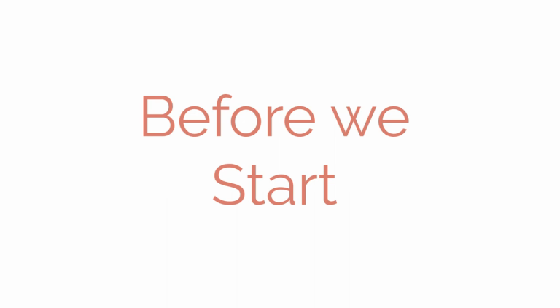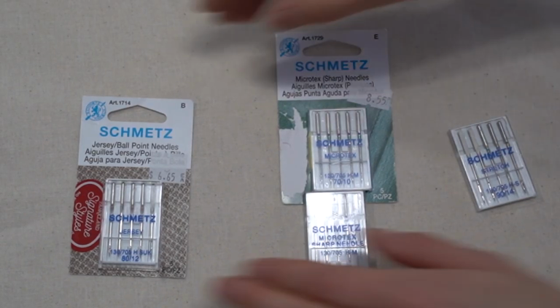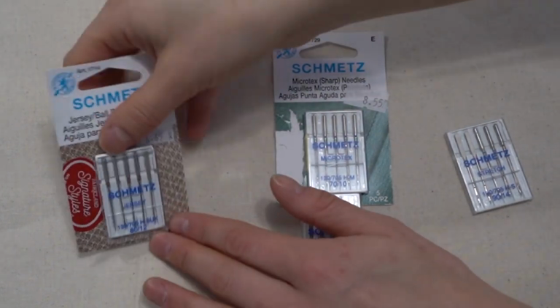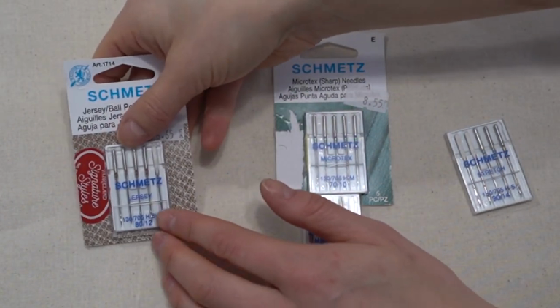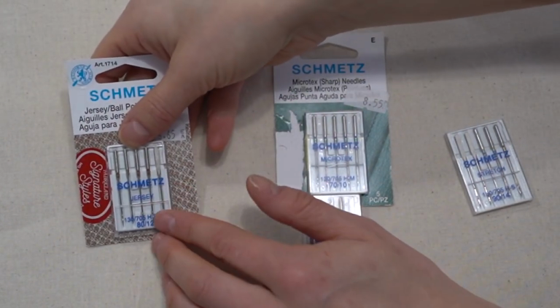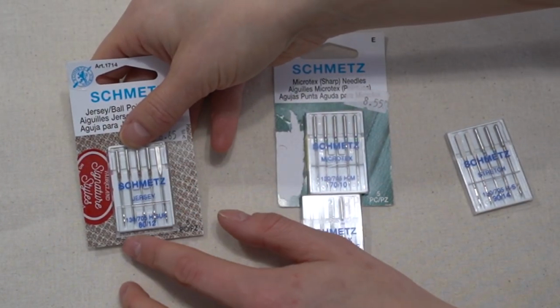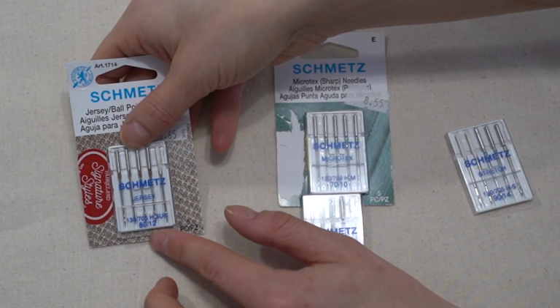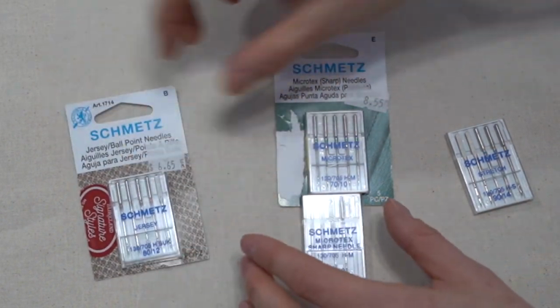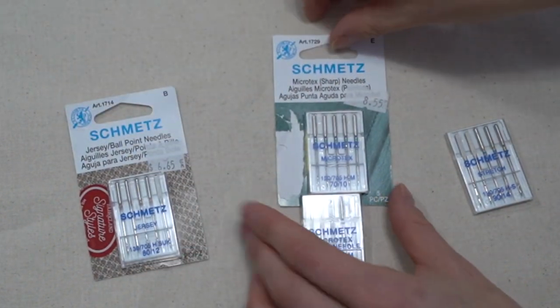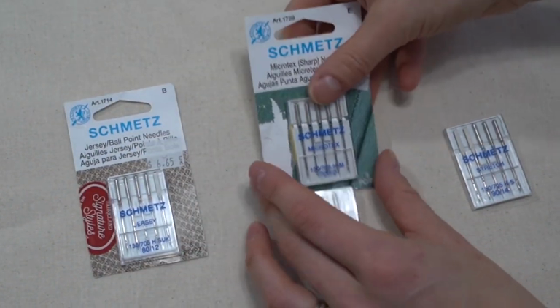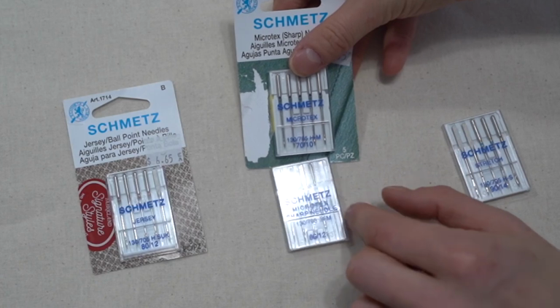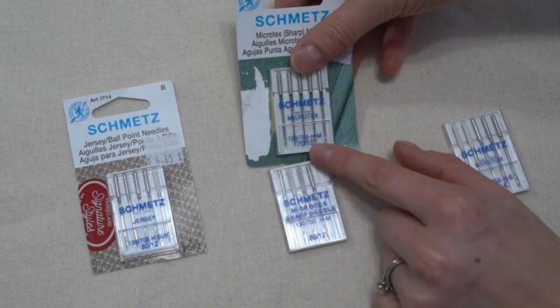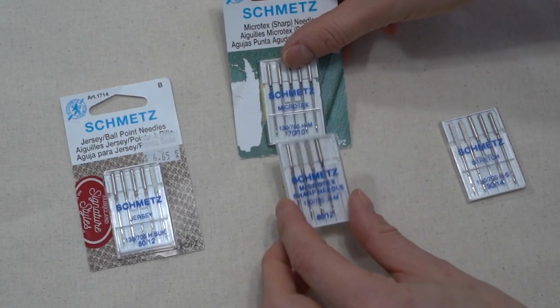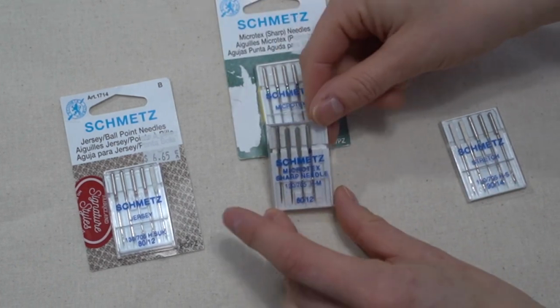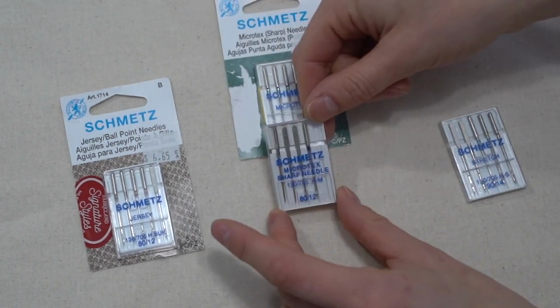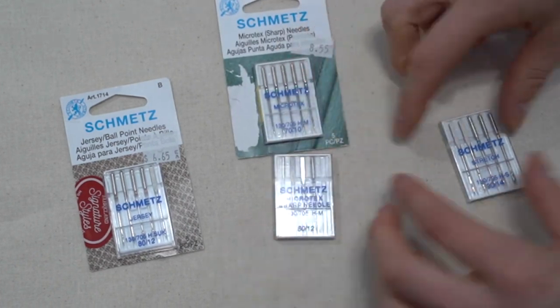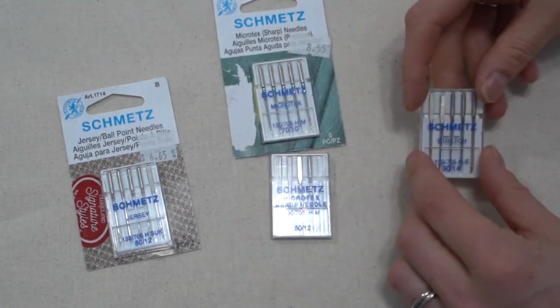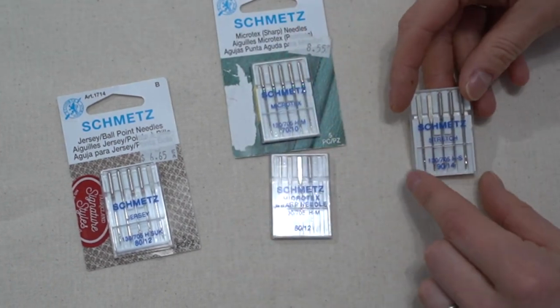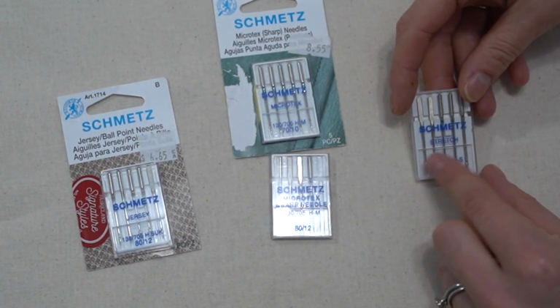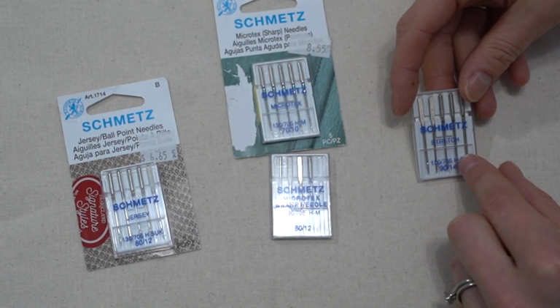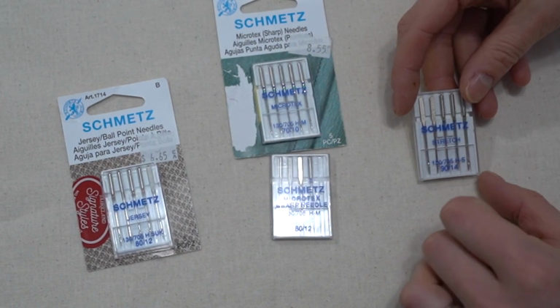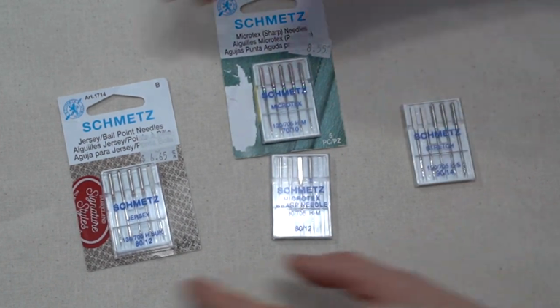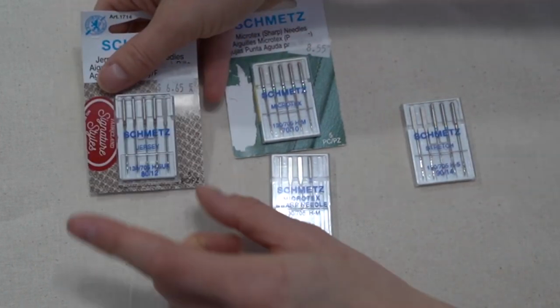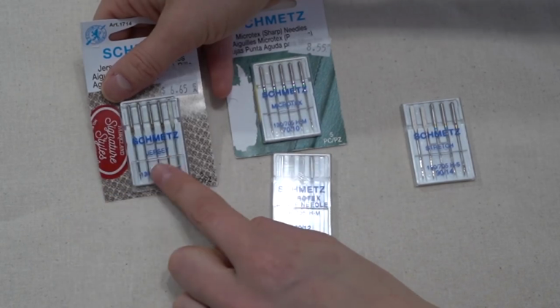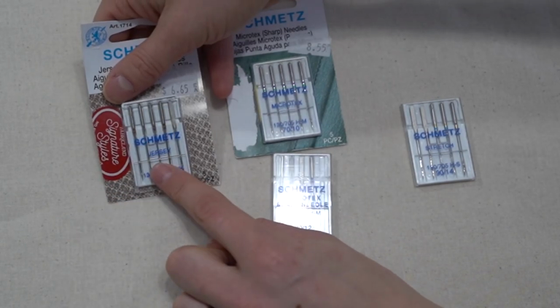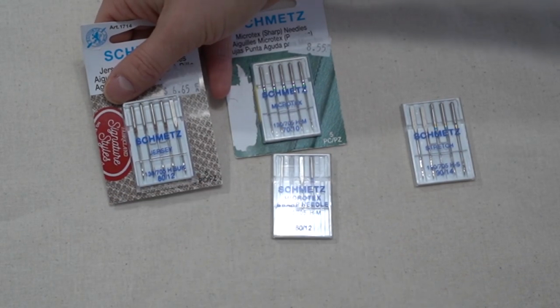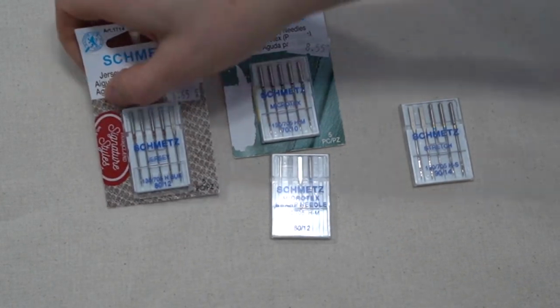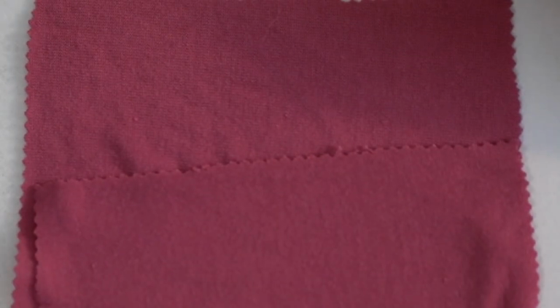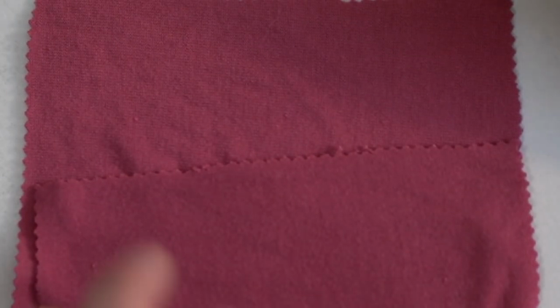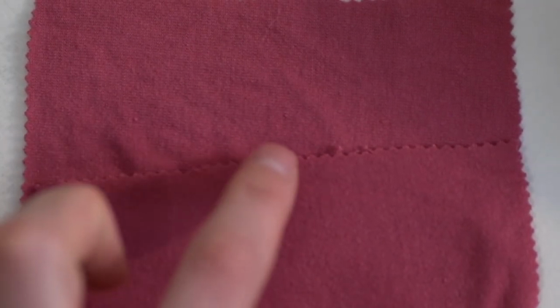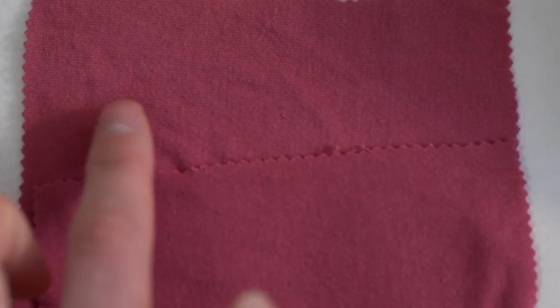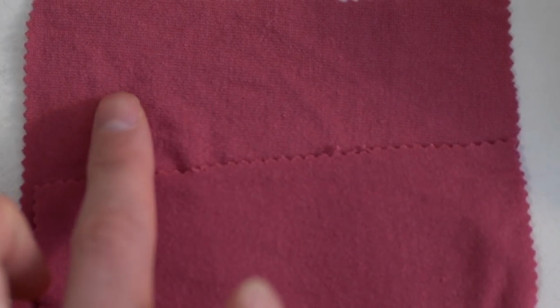Before we start you're going to want to change your needle. There are a couple of different options: there's a jersey needle, several types of microtex needles, as well as one for stretch fabrics. I'm going to use a jersey needle on this.